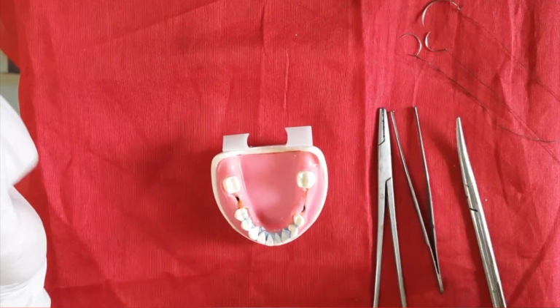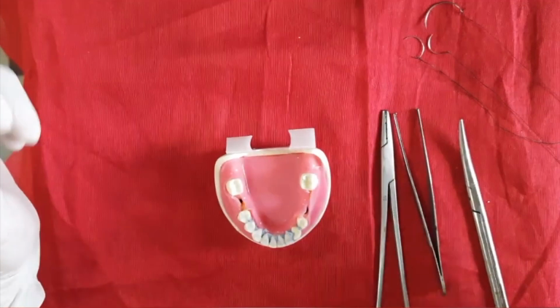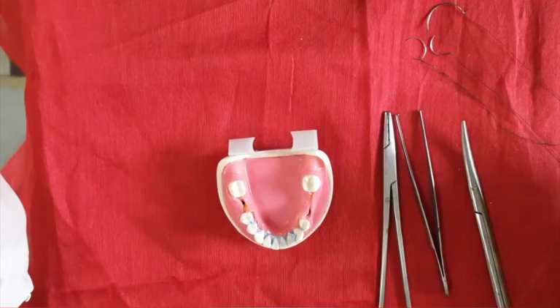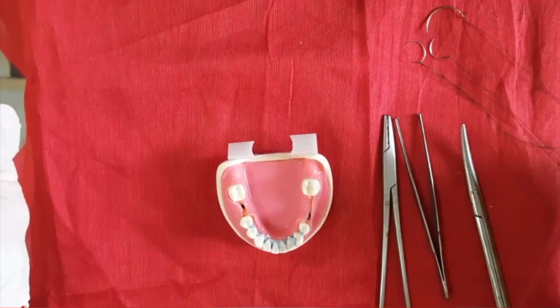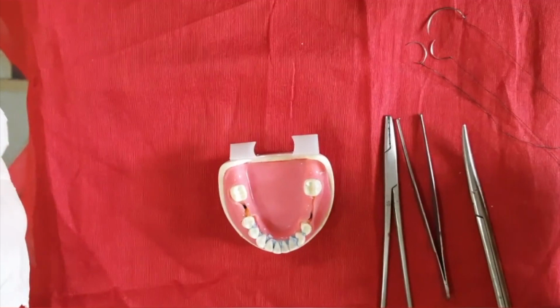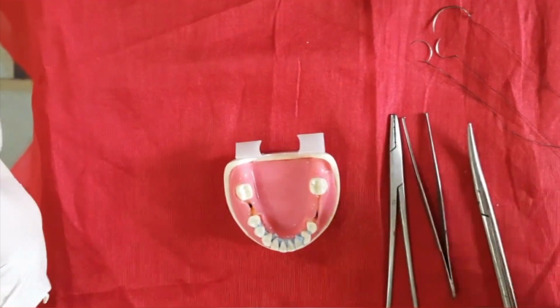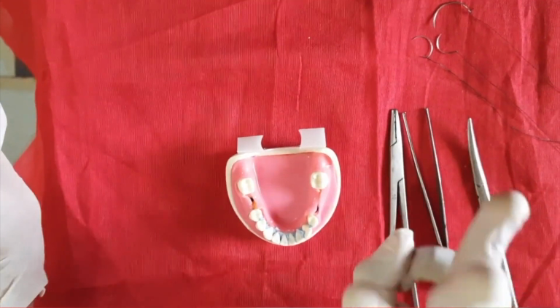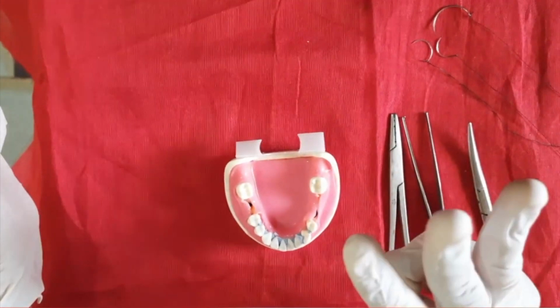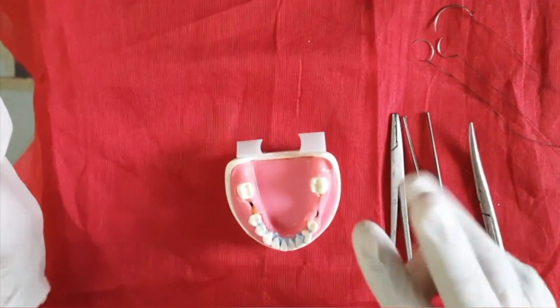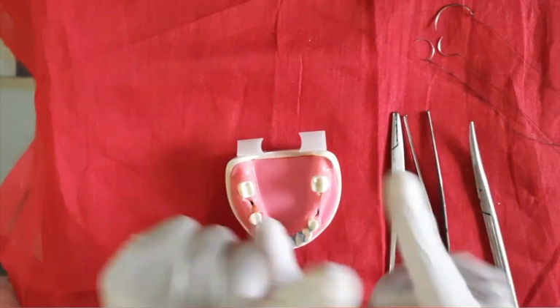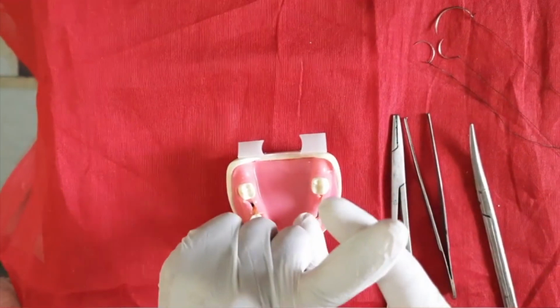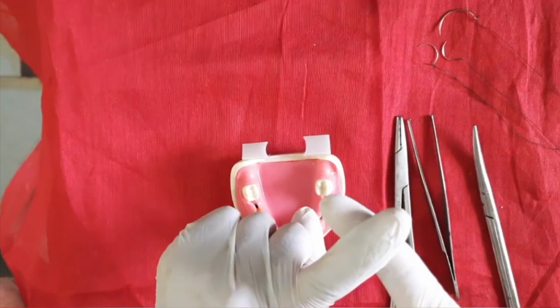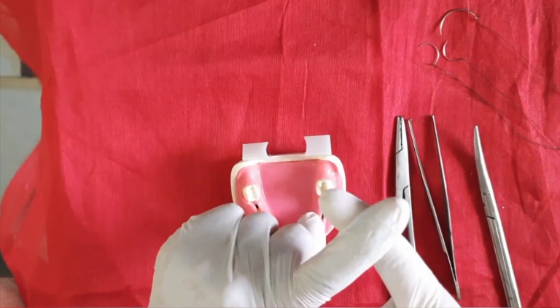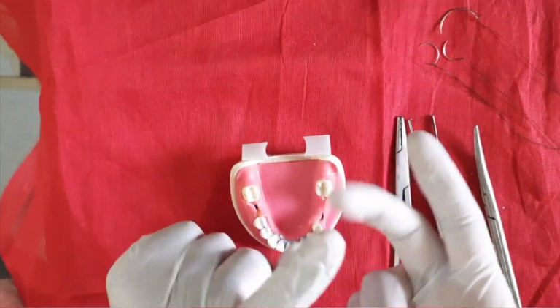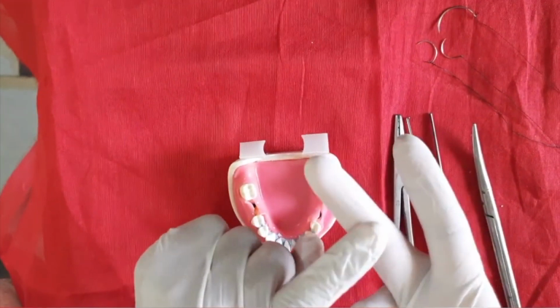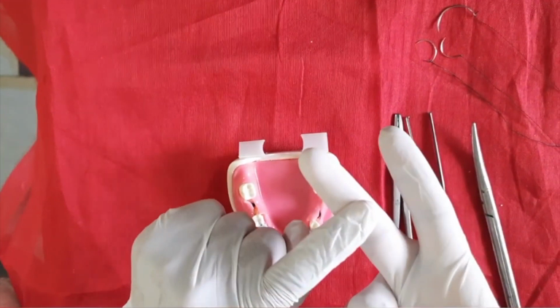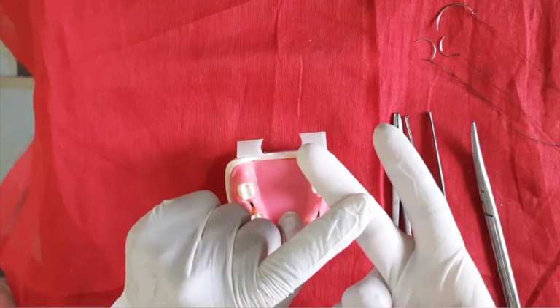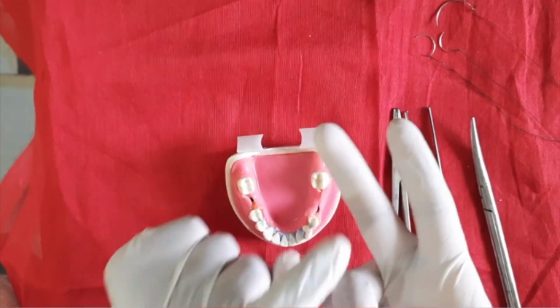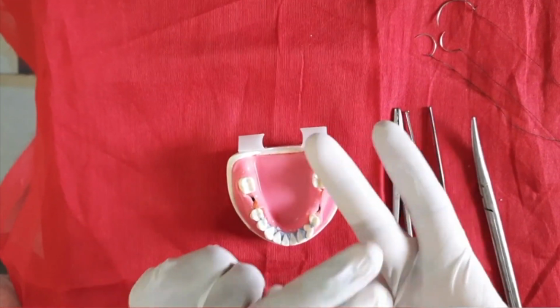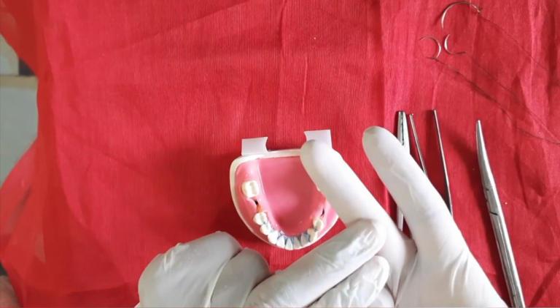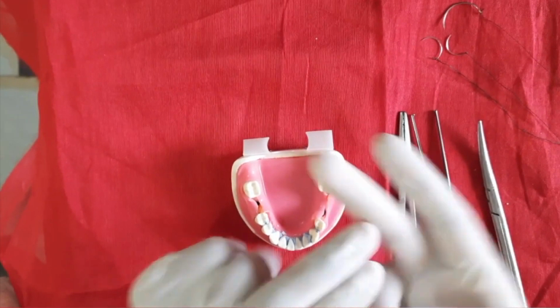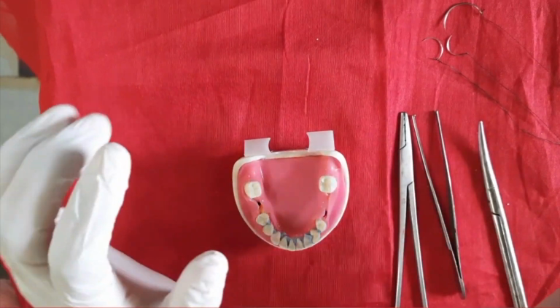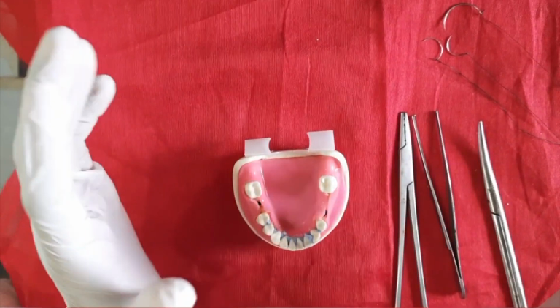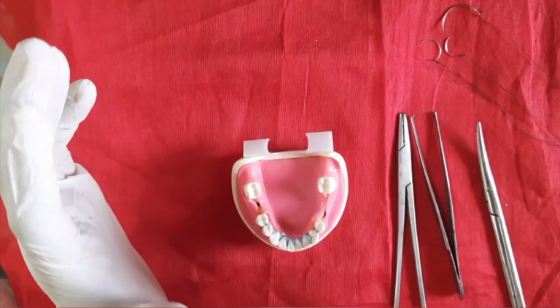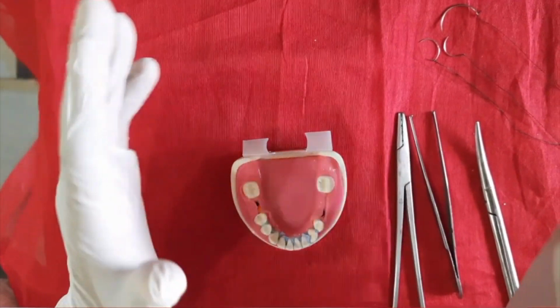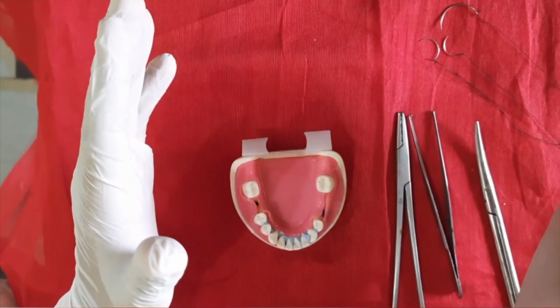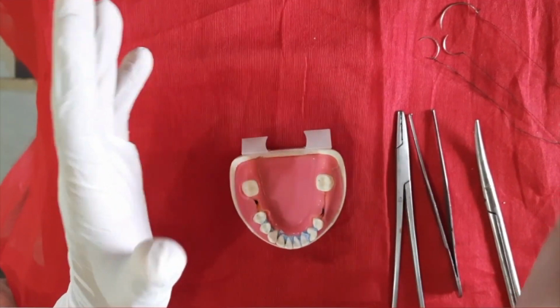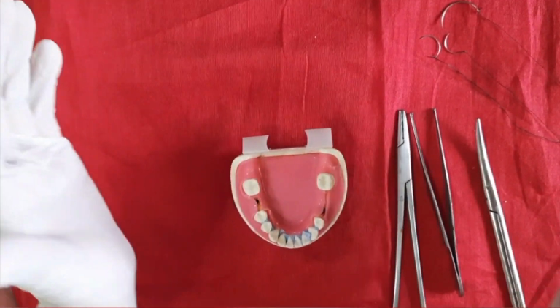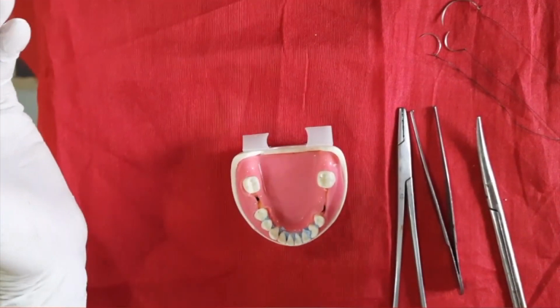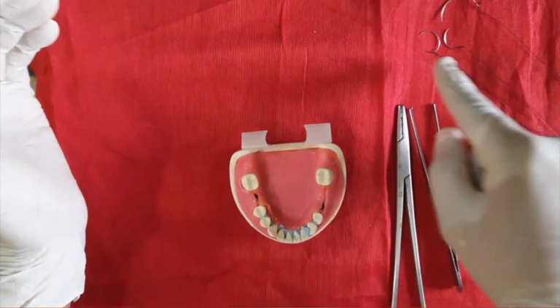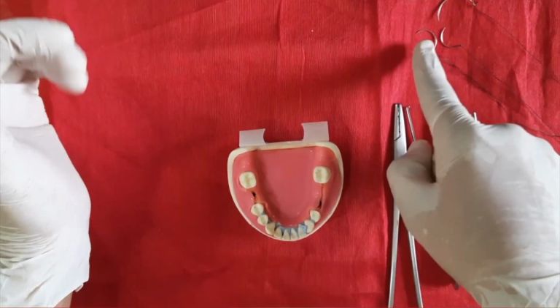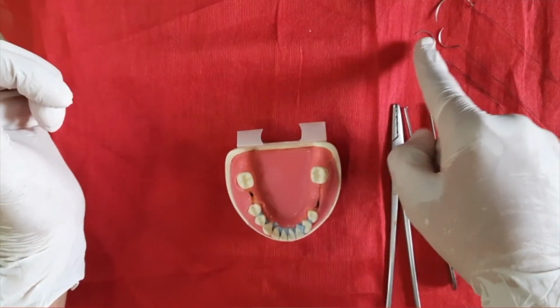Today I am going to show you three types of suture: simple interrupted suture, horizontal mattress suture, and figure of eight suture. First, let me explain the surgical instruments I am going to use.